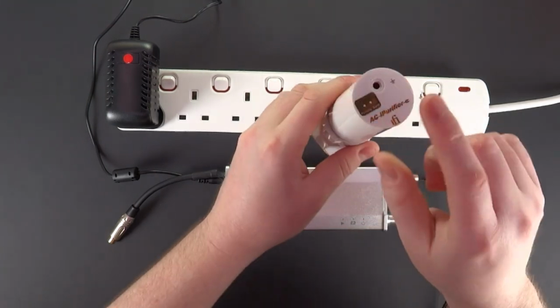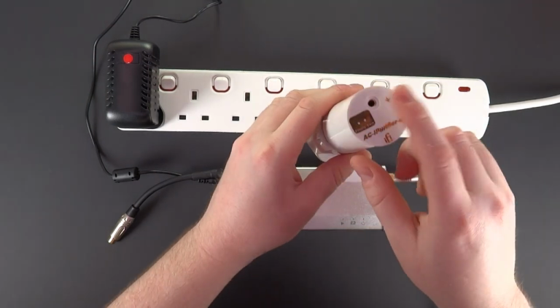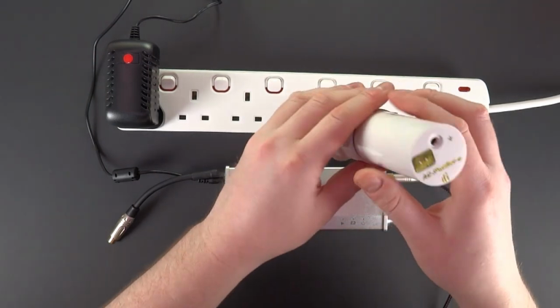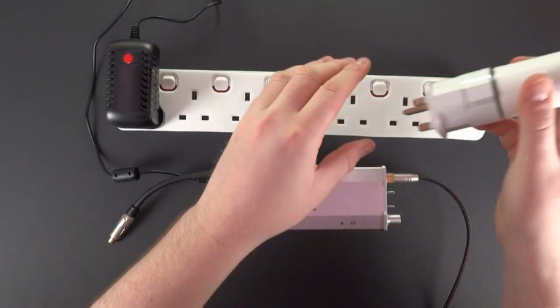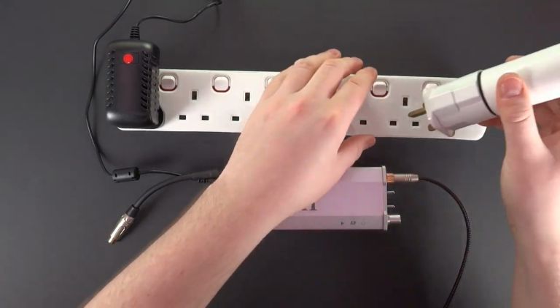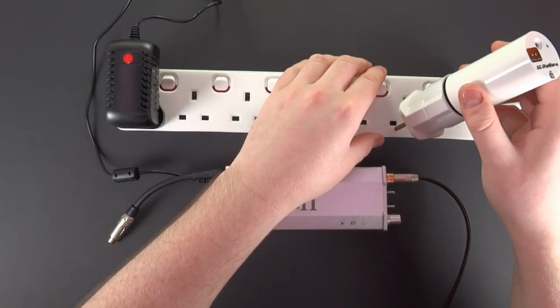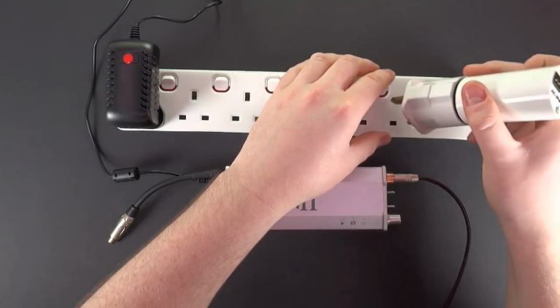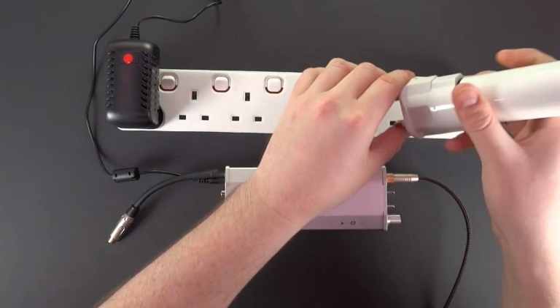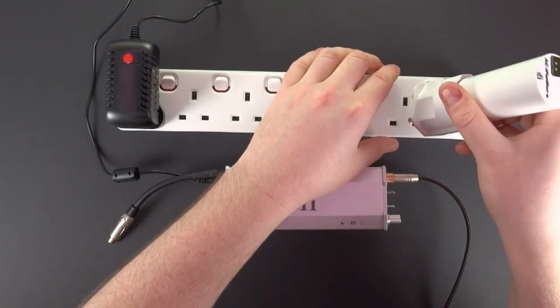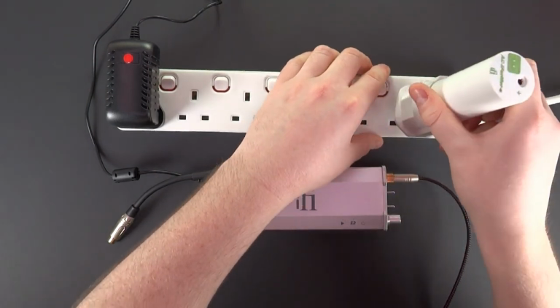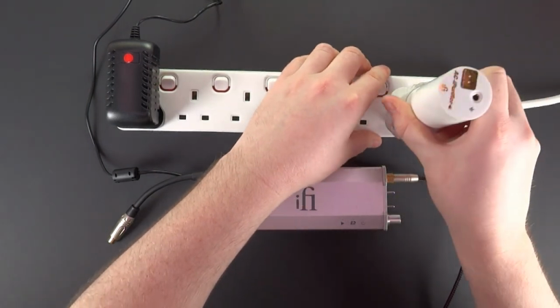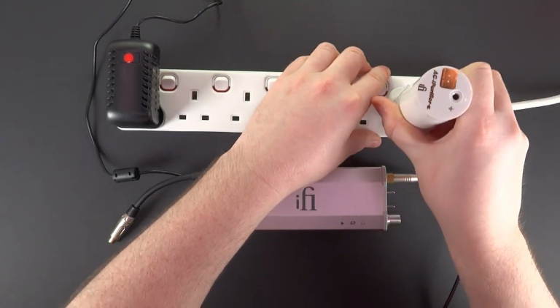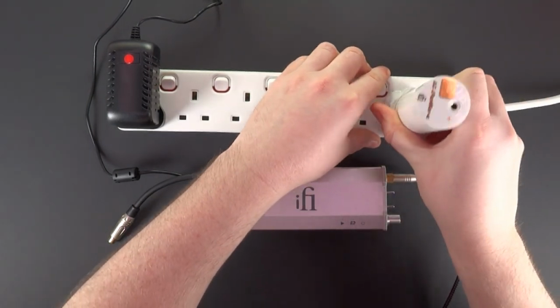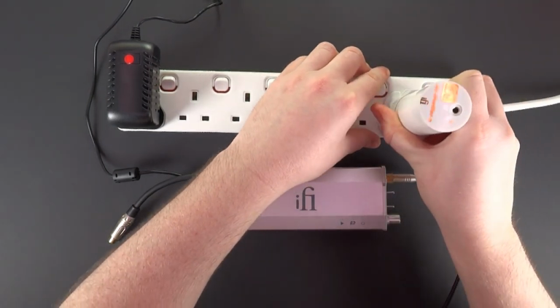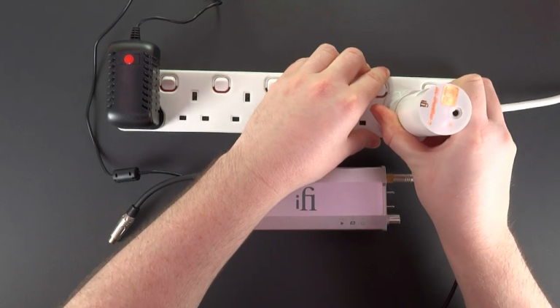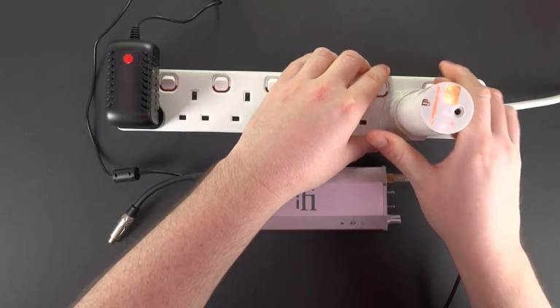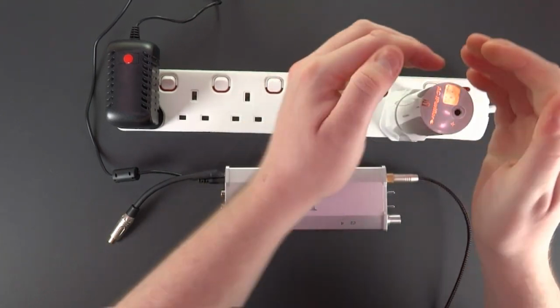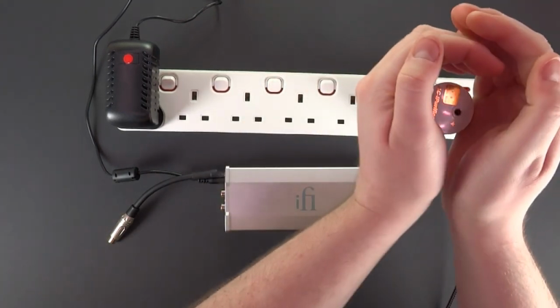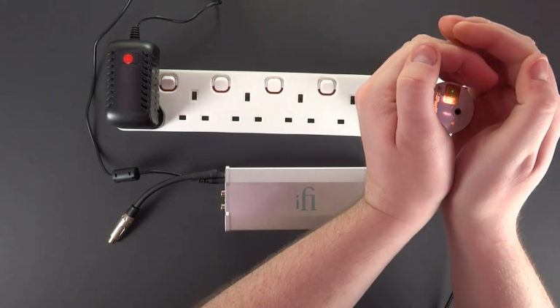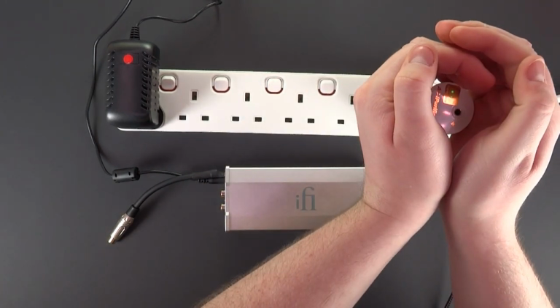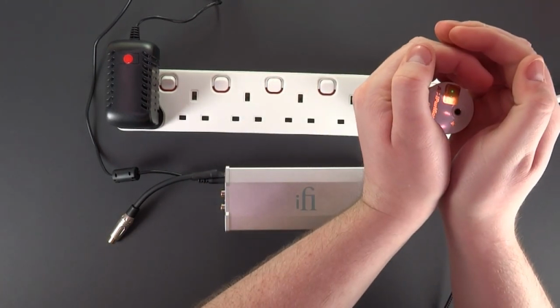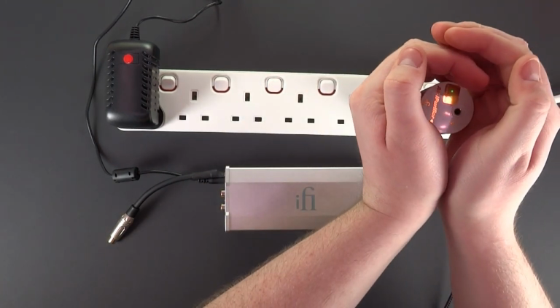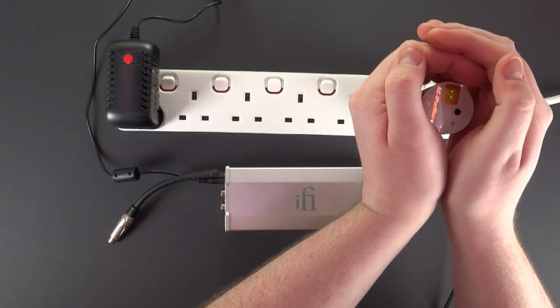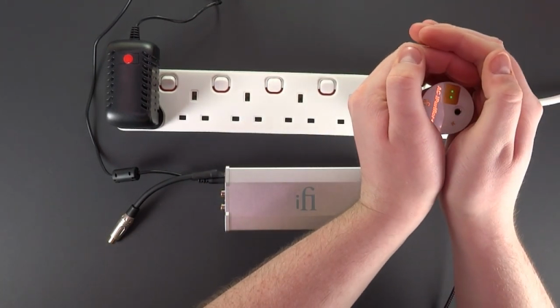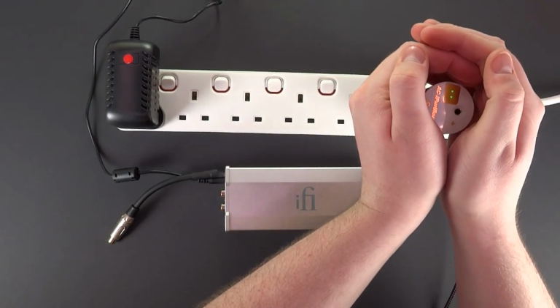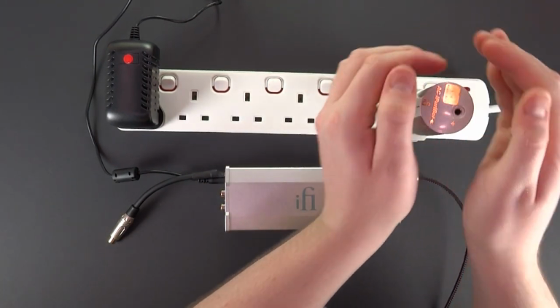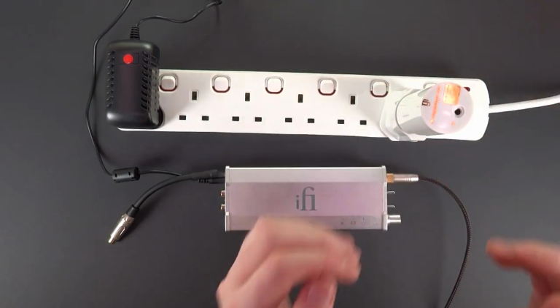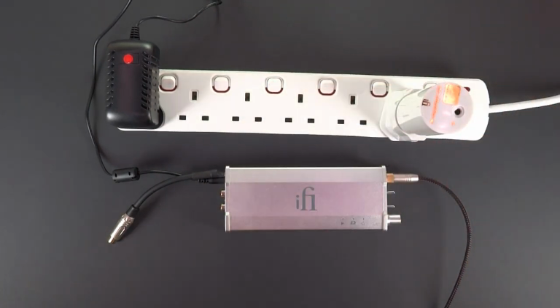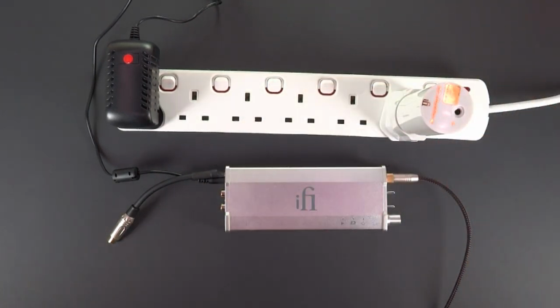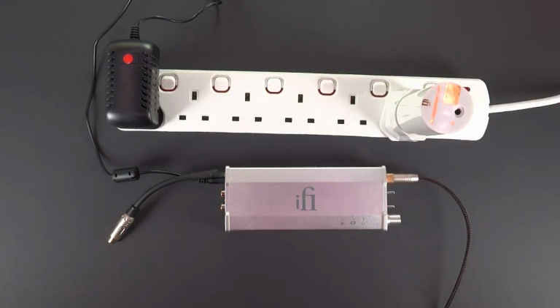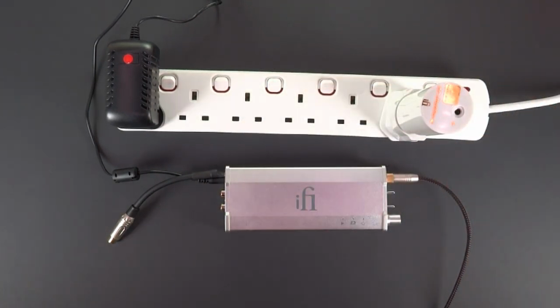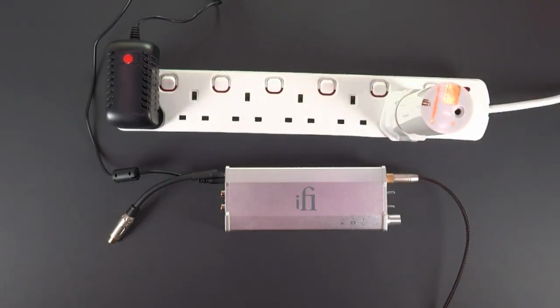I'll connect the AC purifier to do an A/B comparison. Need to make sure the ground LED is present.